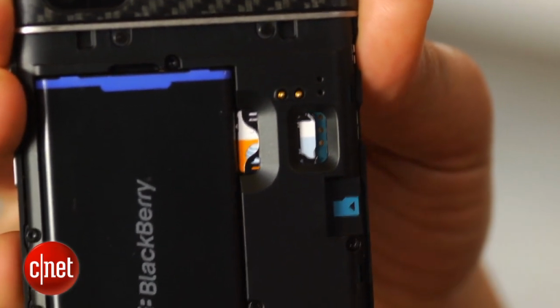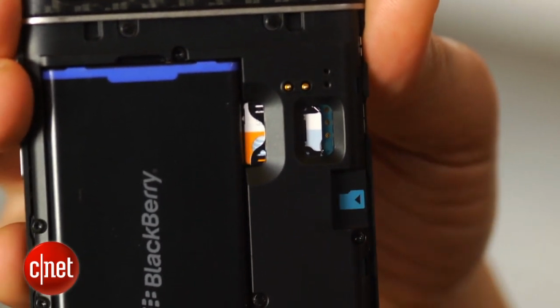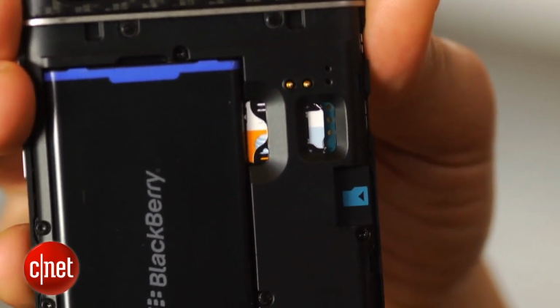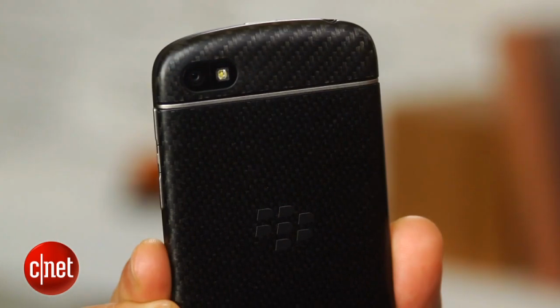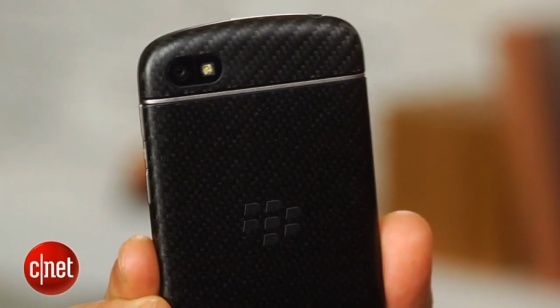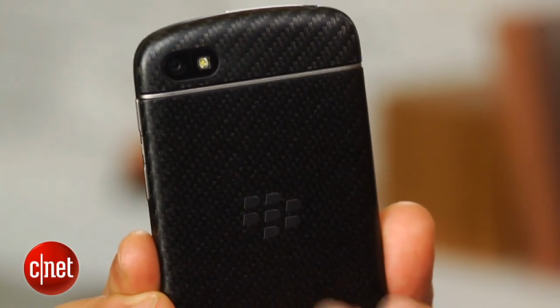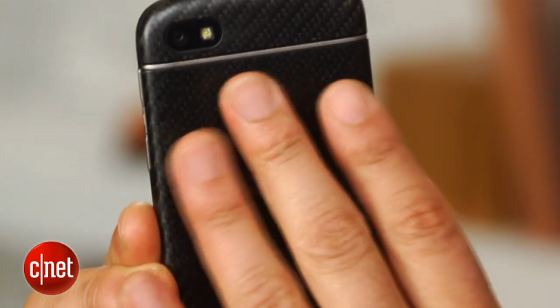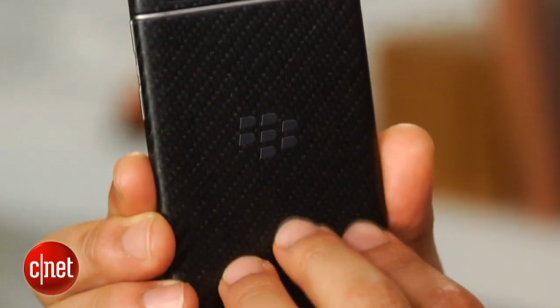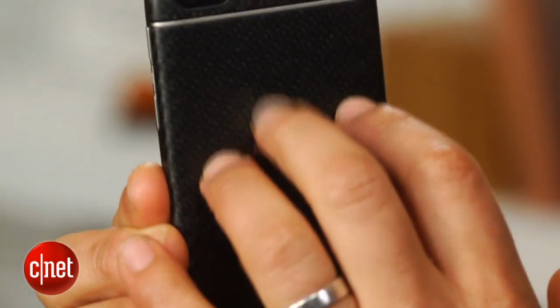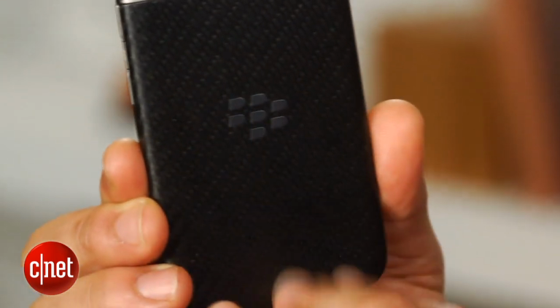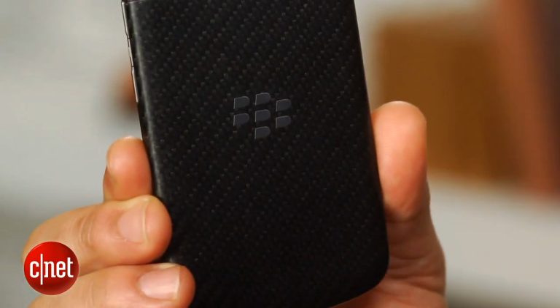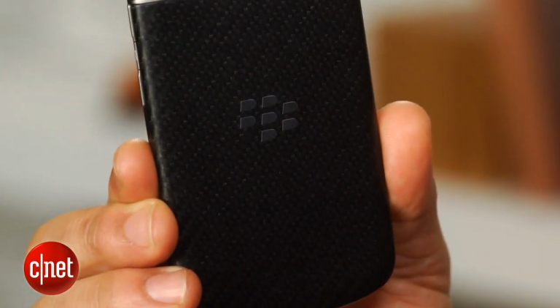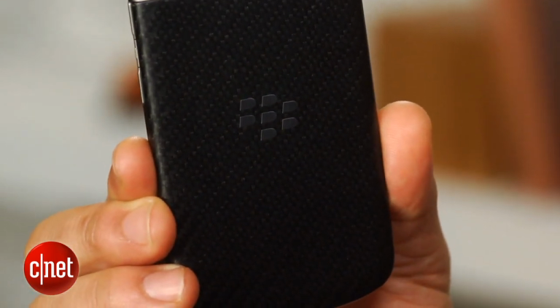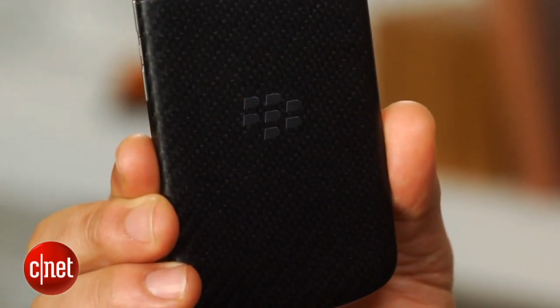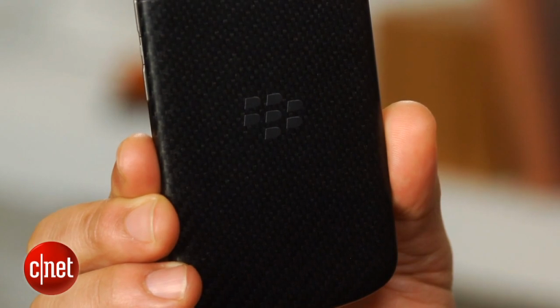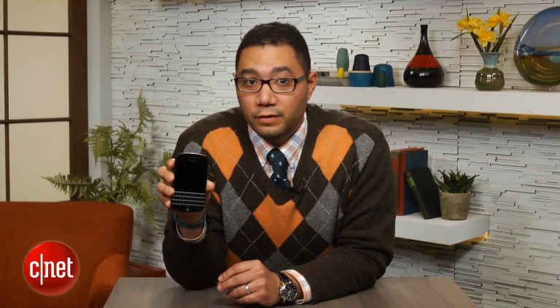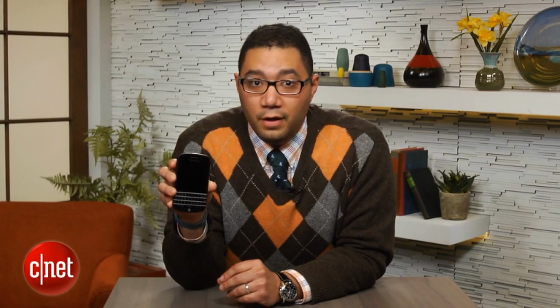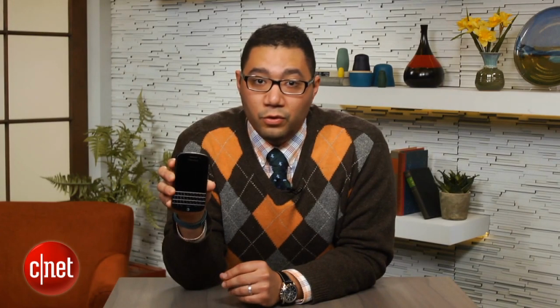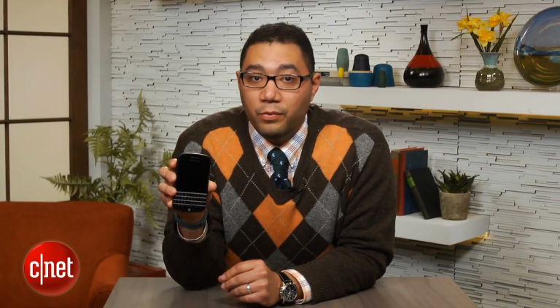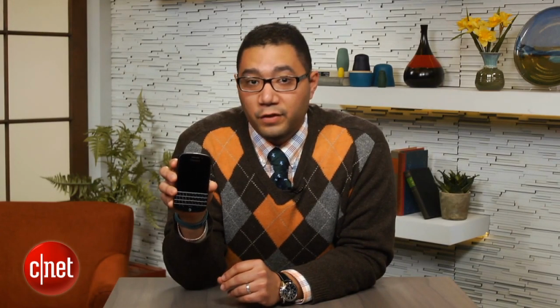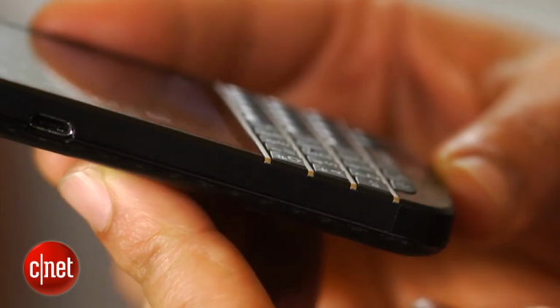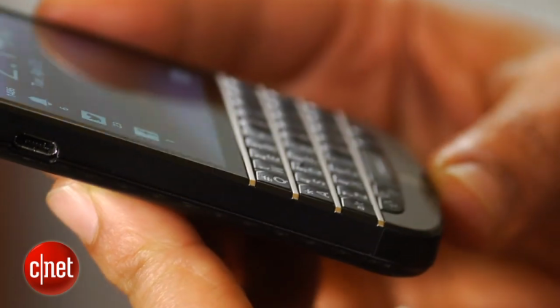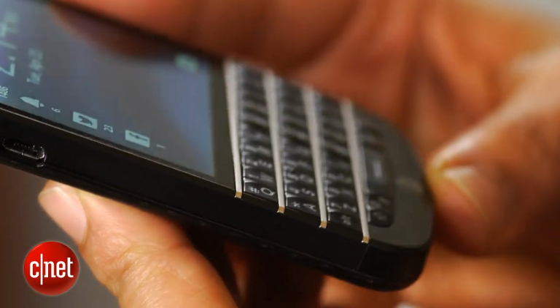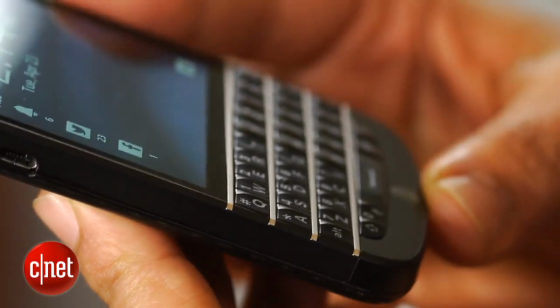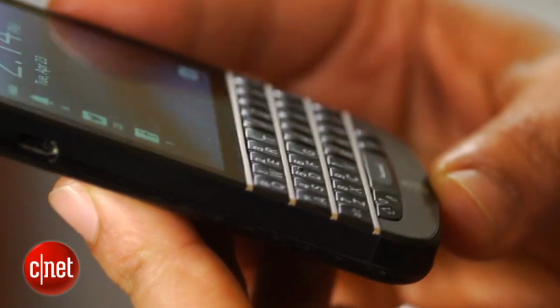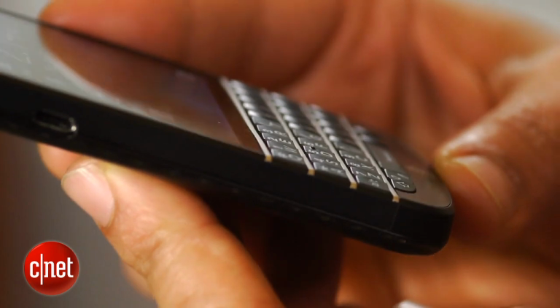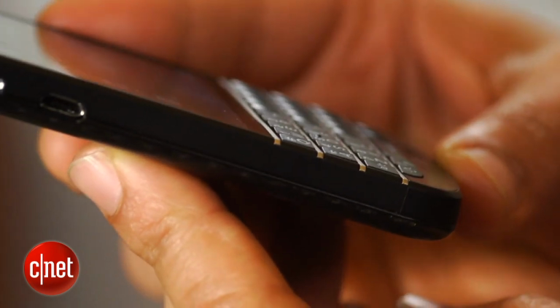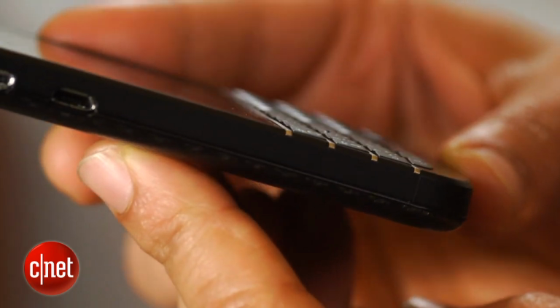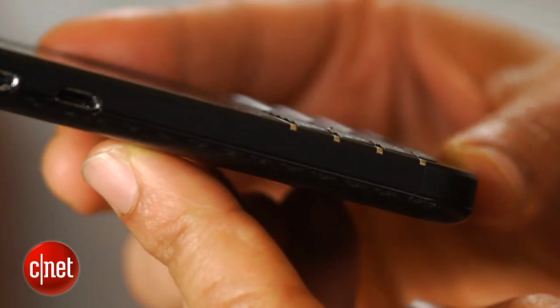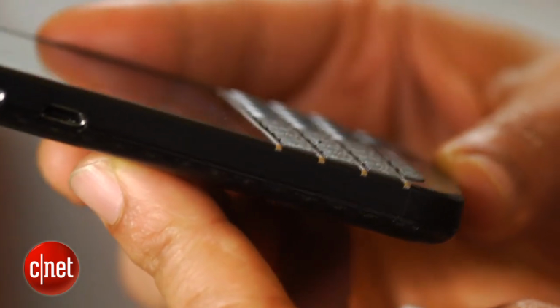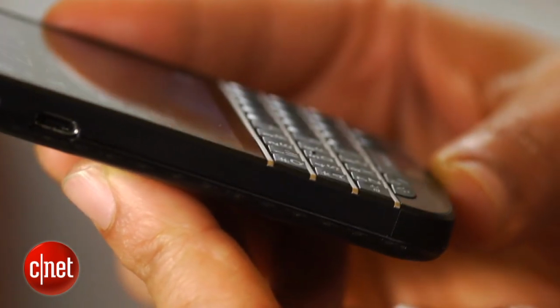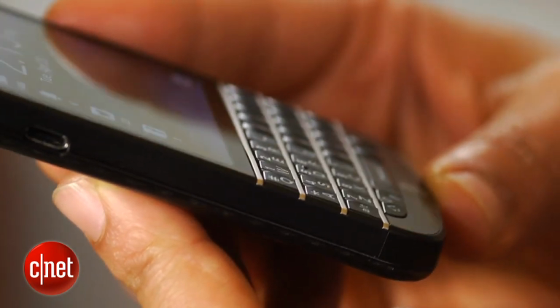I definitely like the cover's rubbery soft-touch coating, in addition to the Q10's sturdy black aluminum ring that encircles the device. A dual-core 1.5 GHz processor, supported by 2 GB of RAM, drives the Q10's BlackBerry 10.1 operating system.